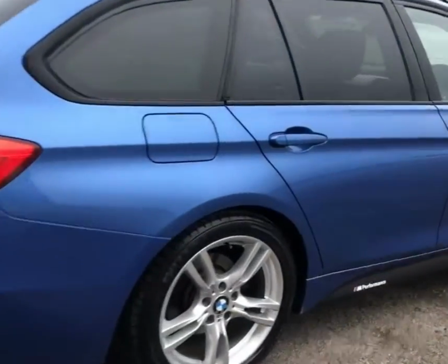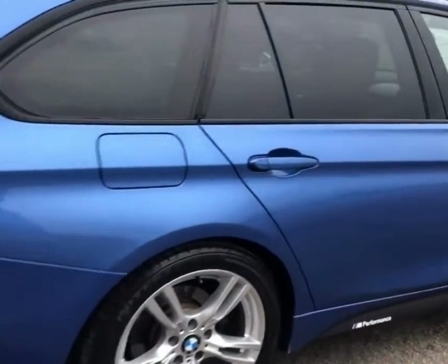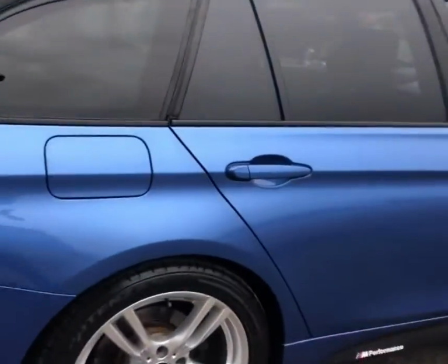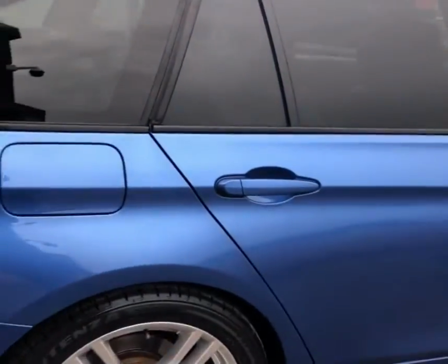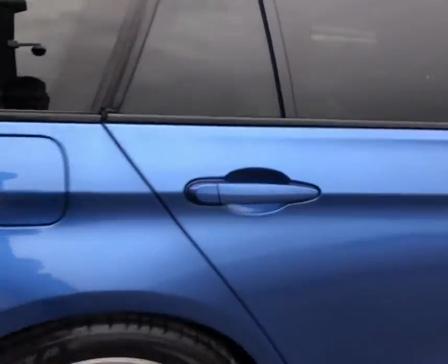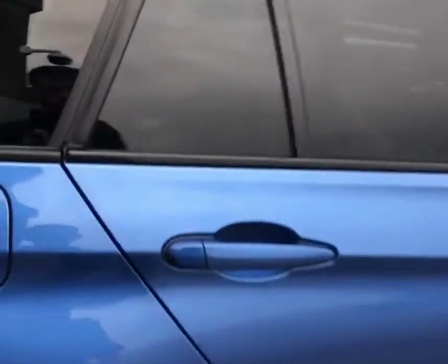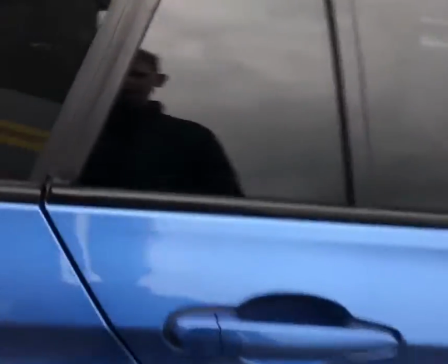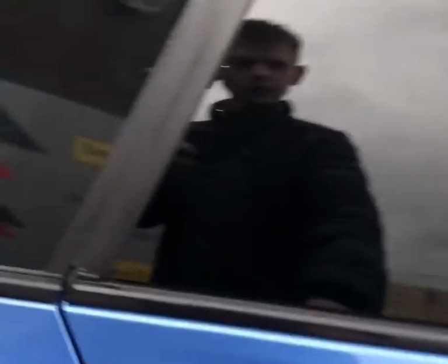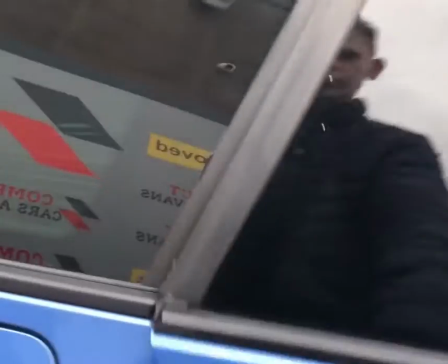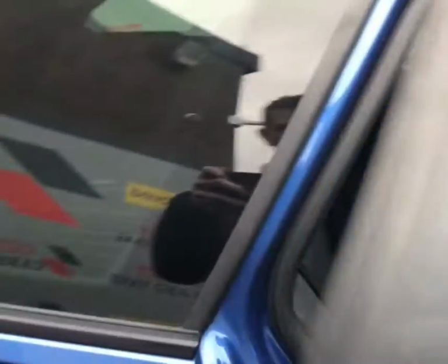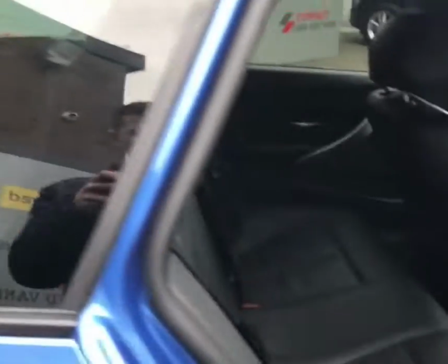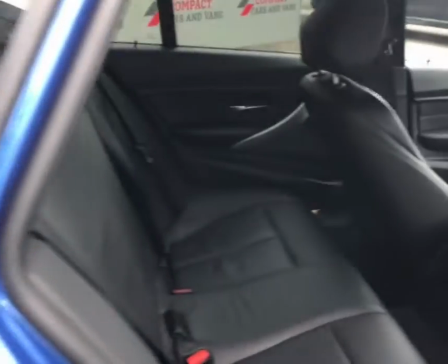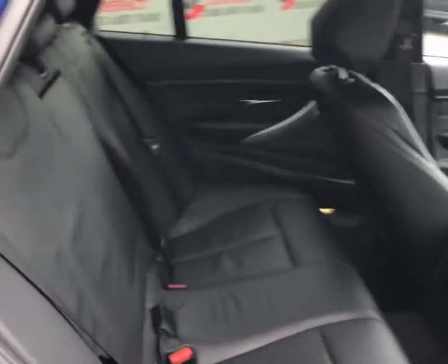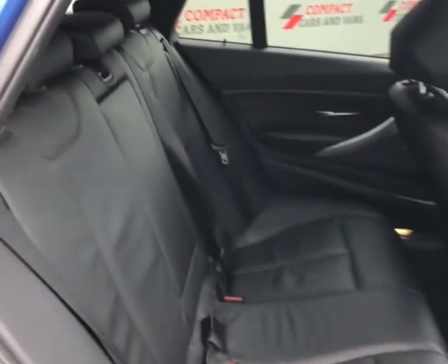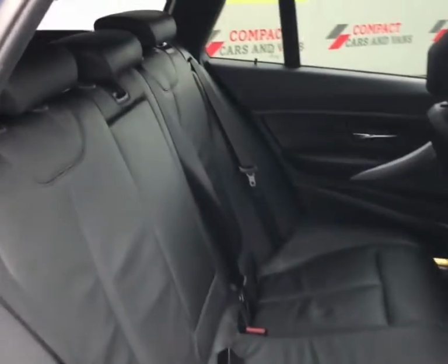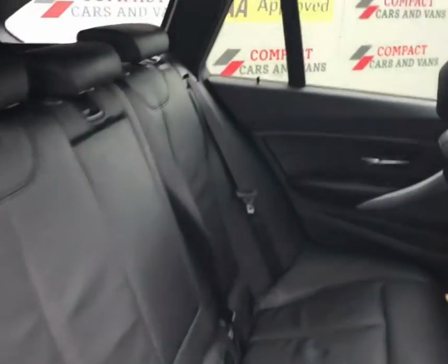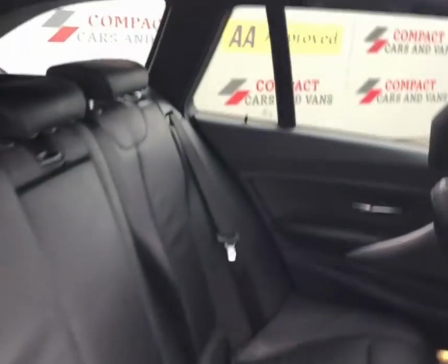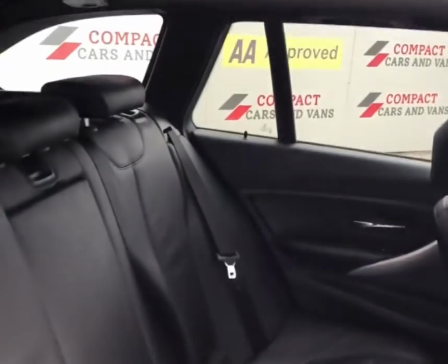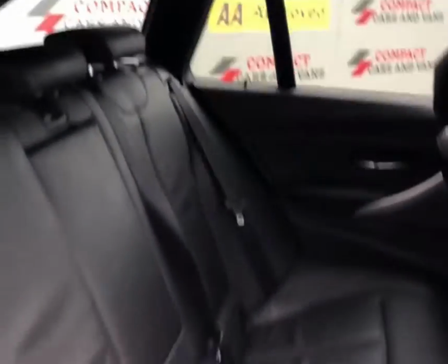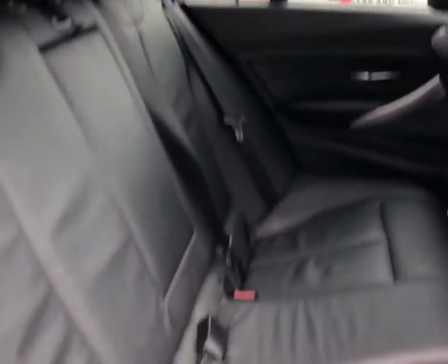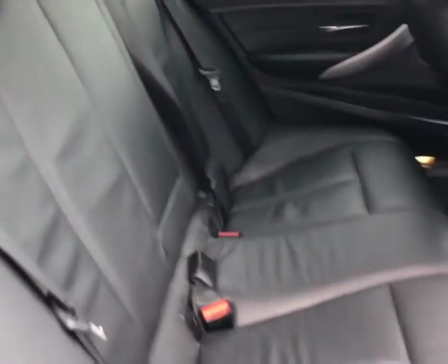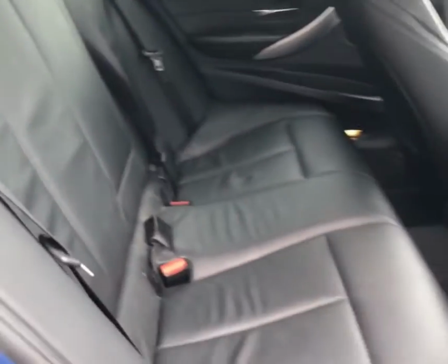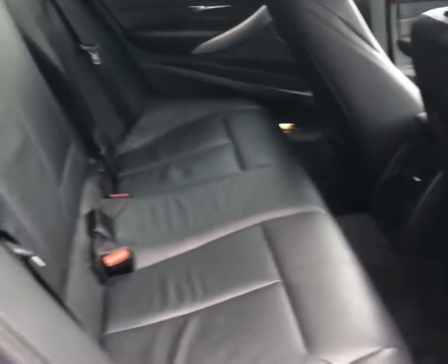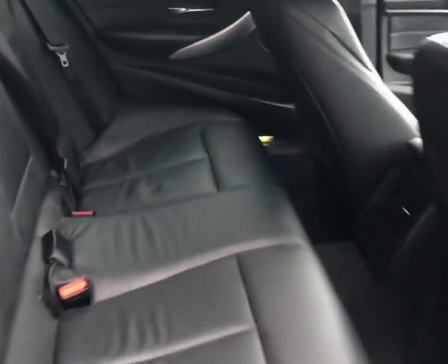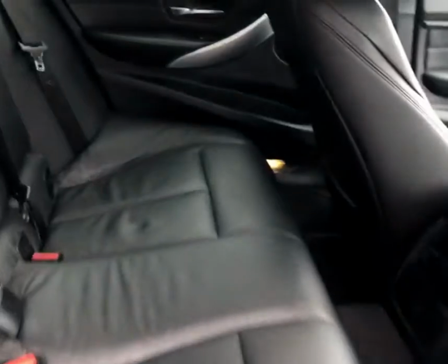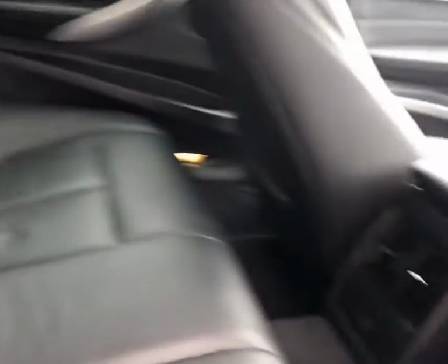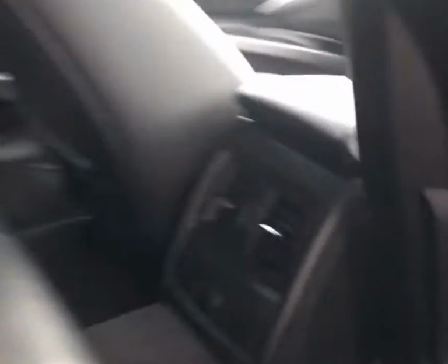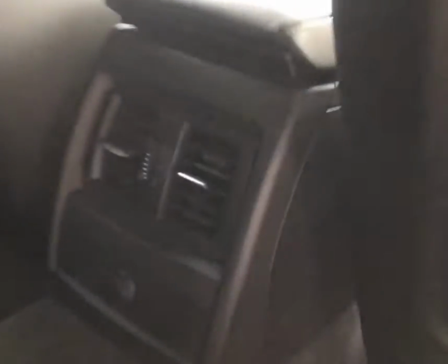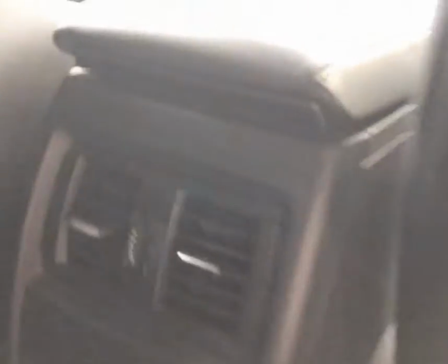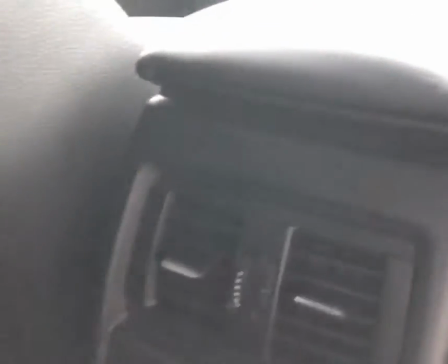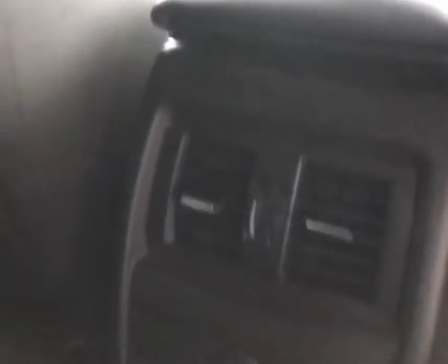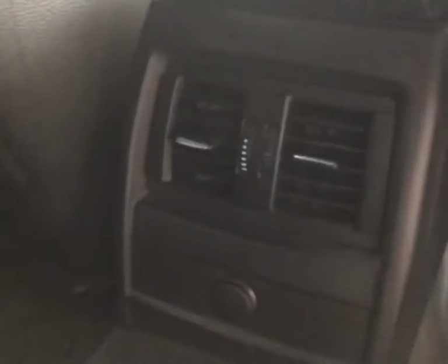Moving to the back now. We've got full leather seats, a centre armrest and cup holder, plenty of leg room, and rear climate control.